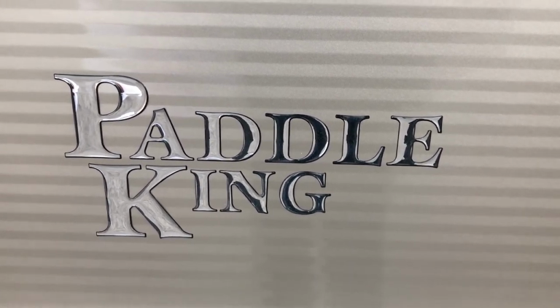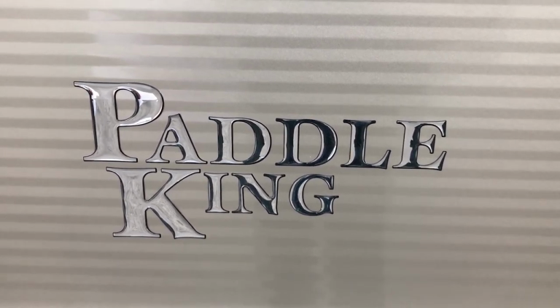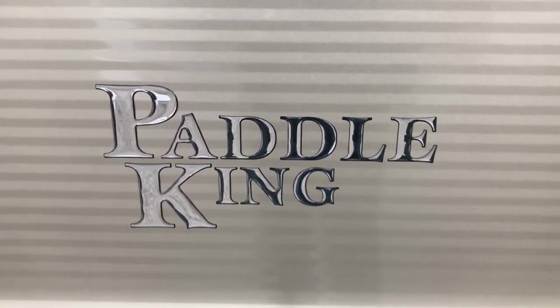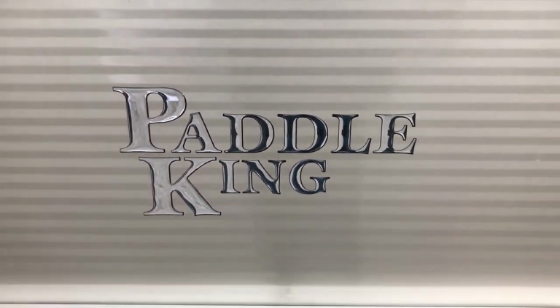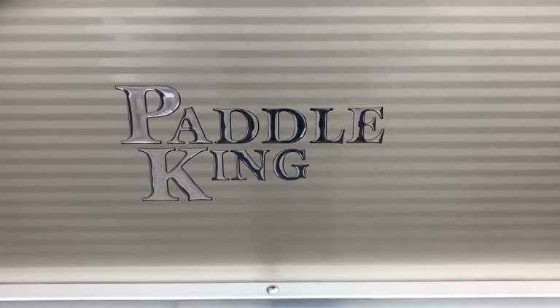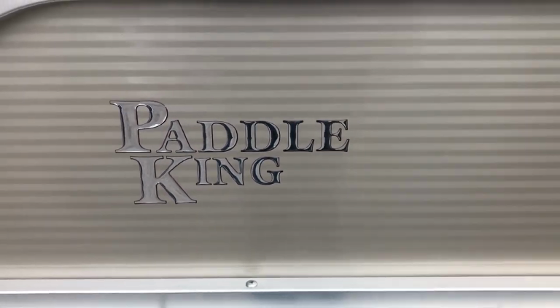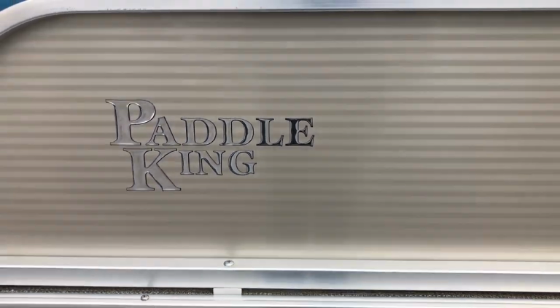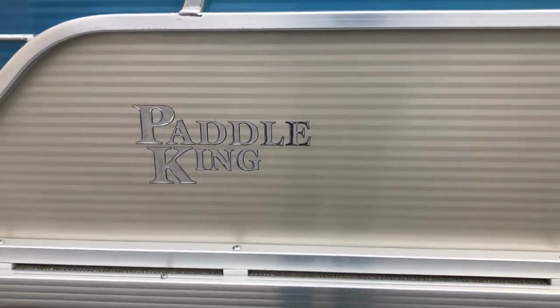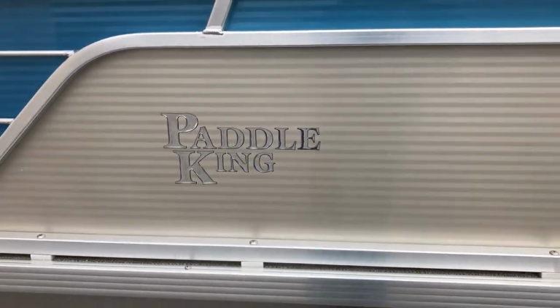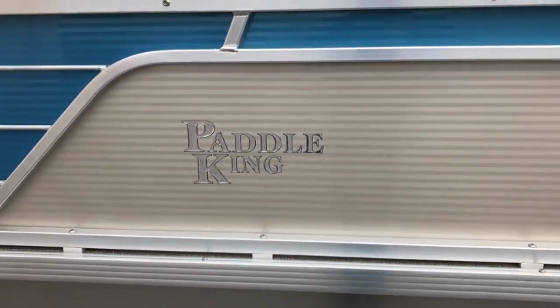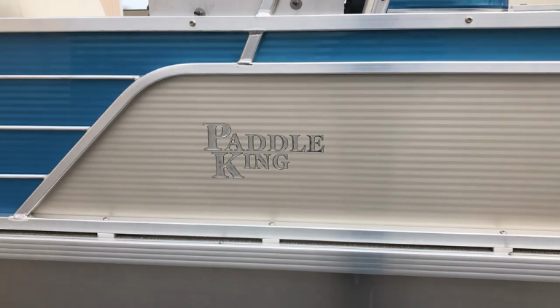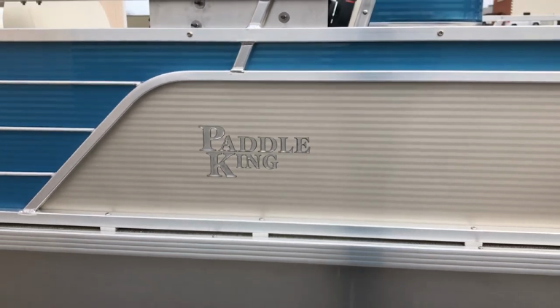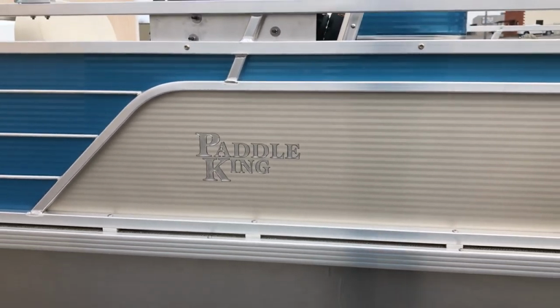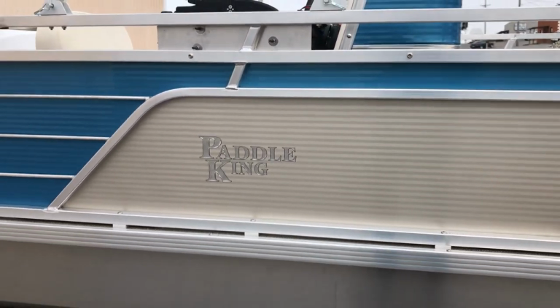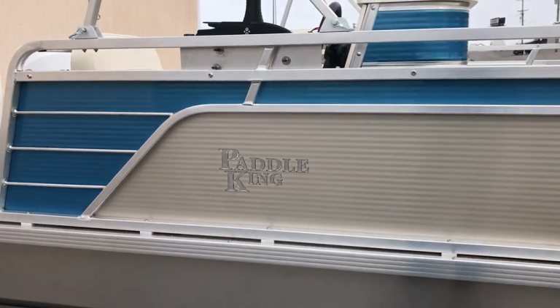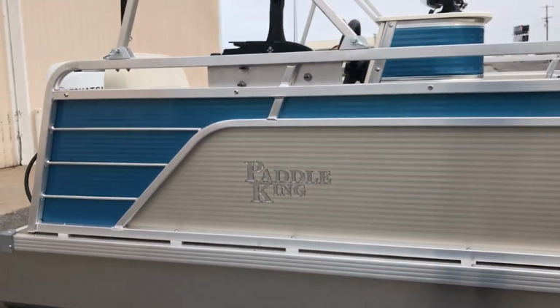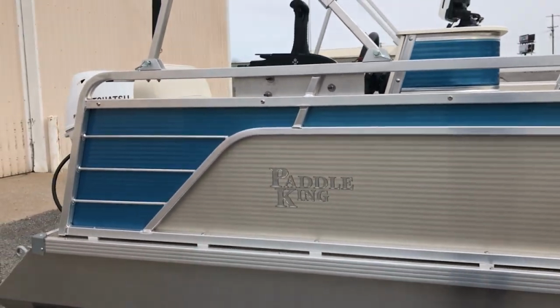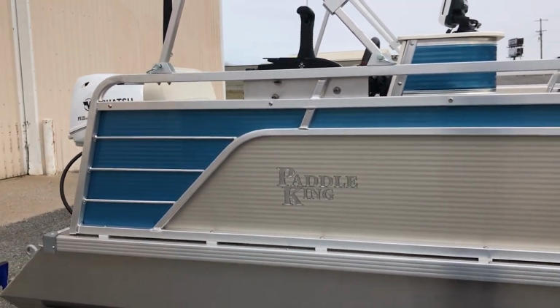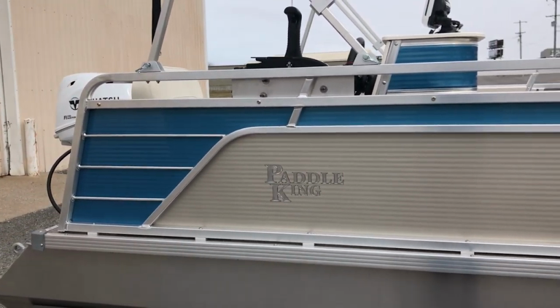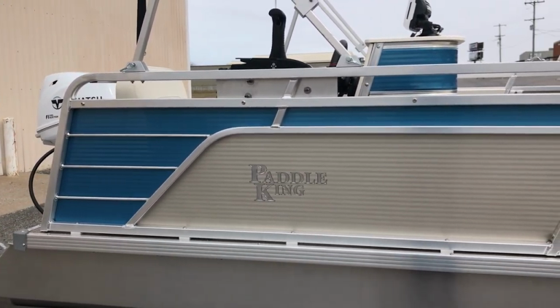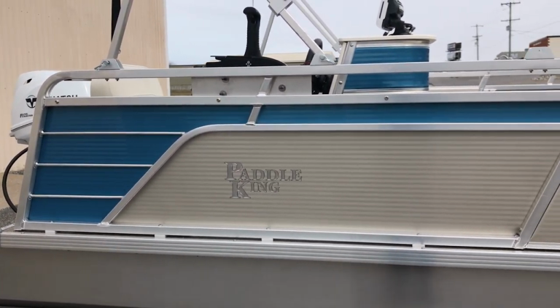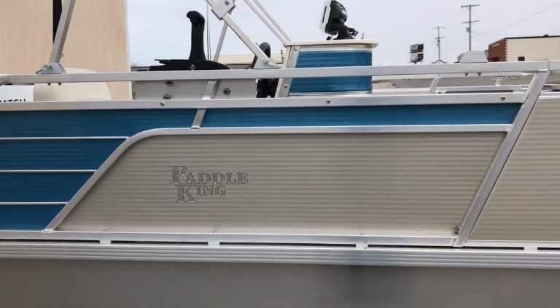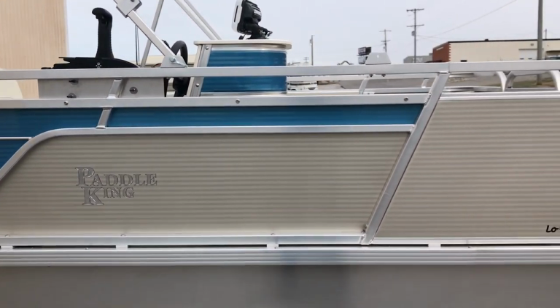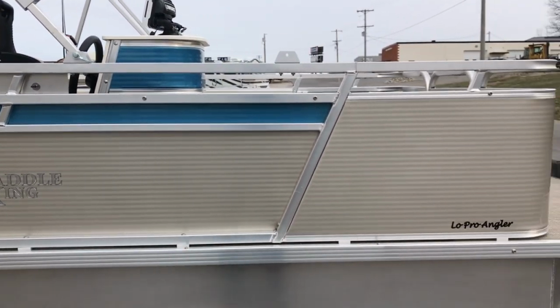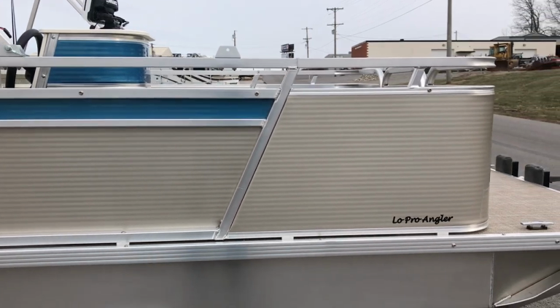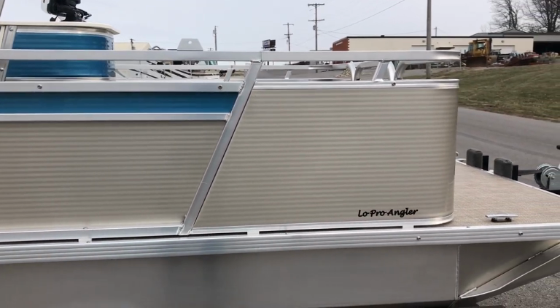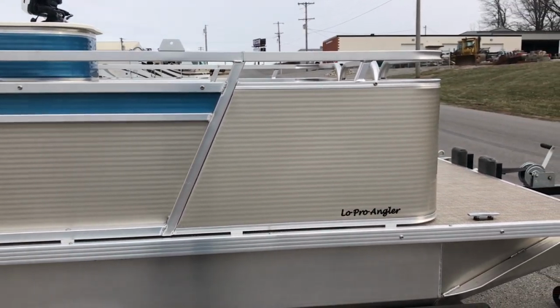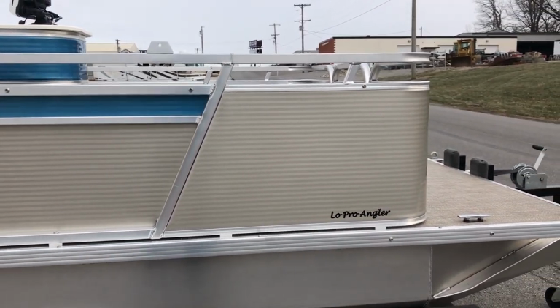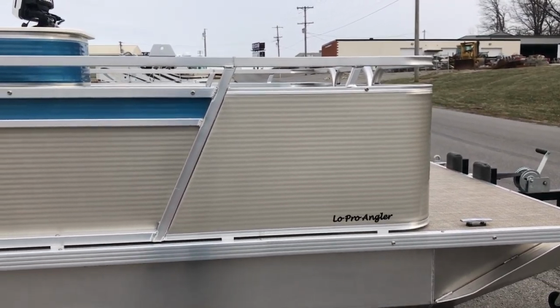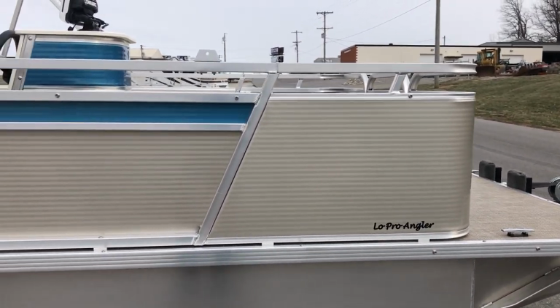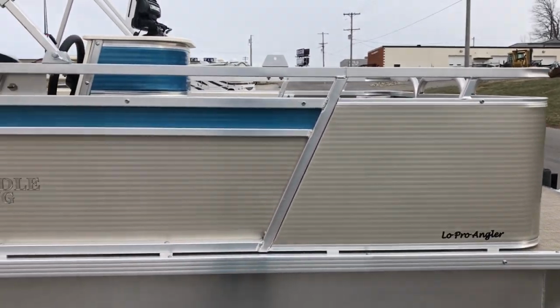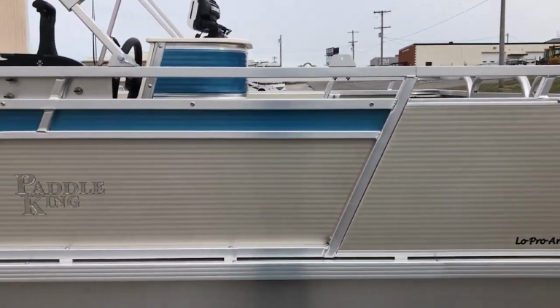Hey everybody, David Lykins here. I'm going to do a quick video on this brand new design Paddle King Low Pro Angler. Probably one of my favorite colors here — this is actually called Champagne and Sky Blue.